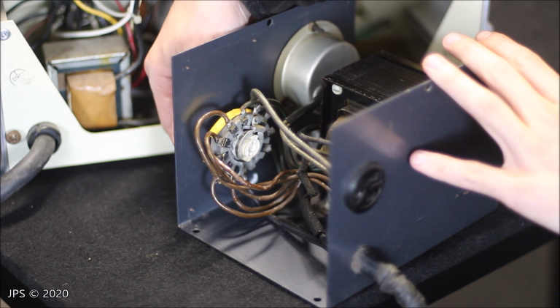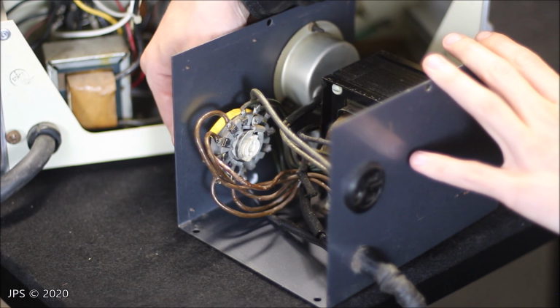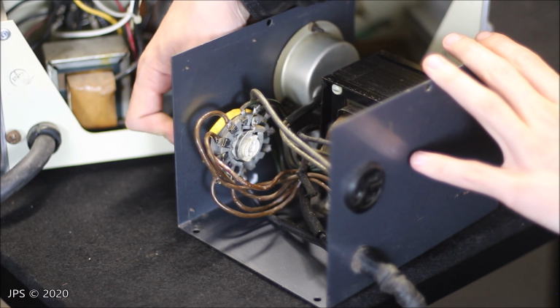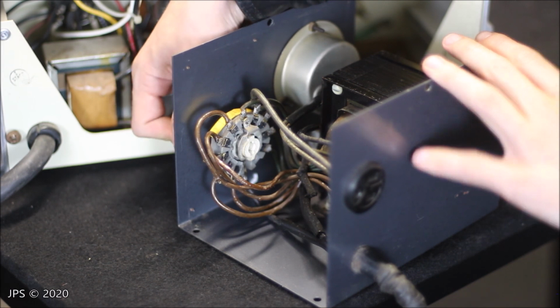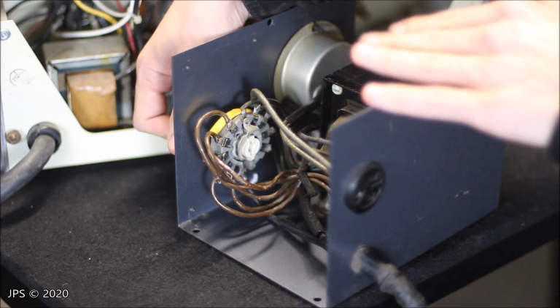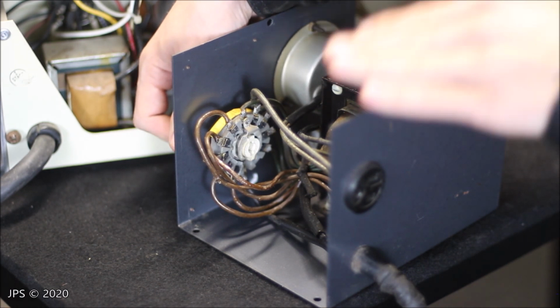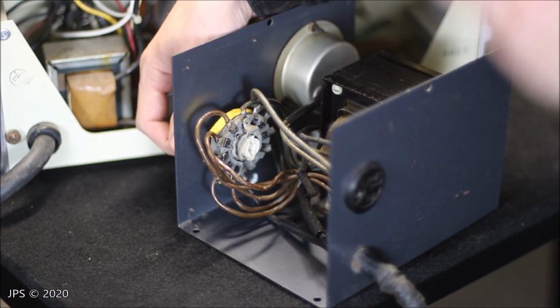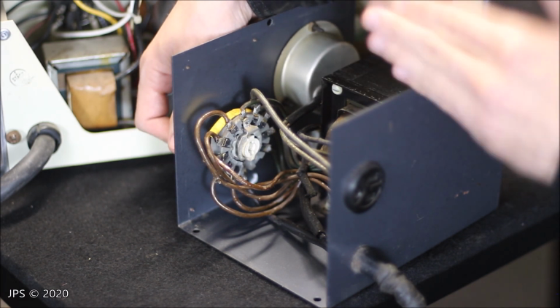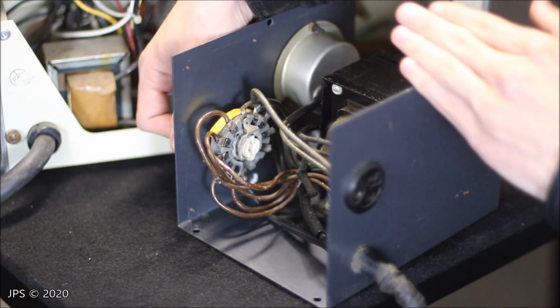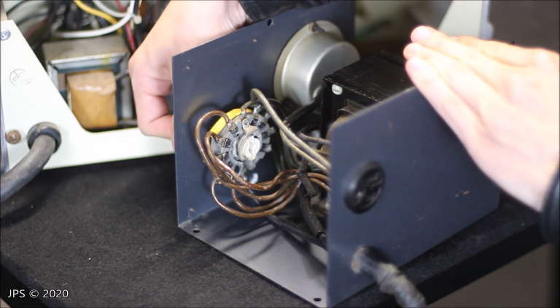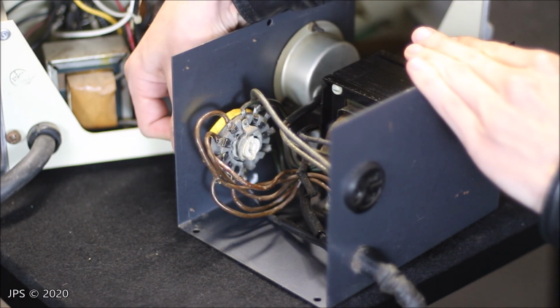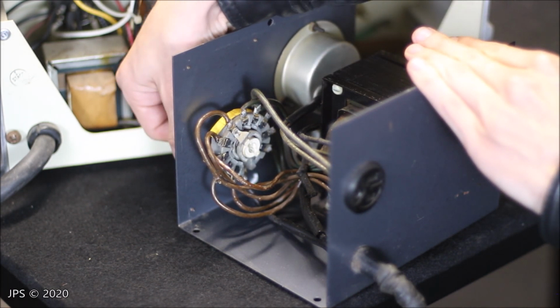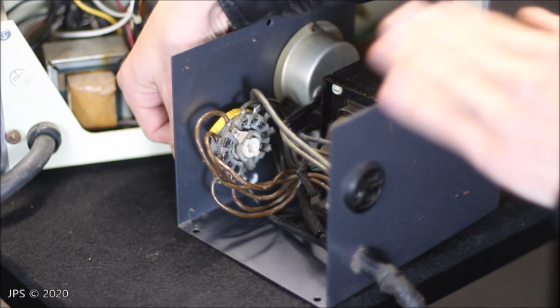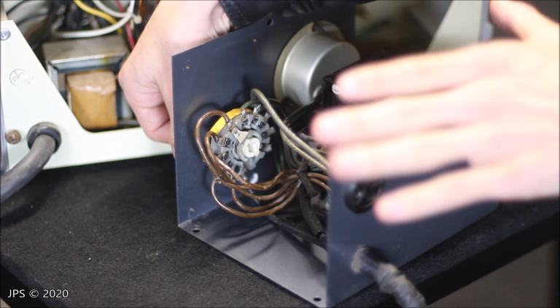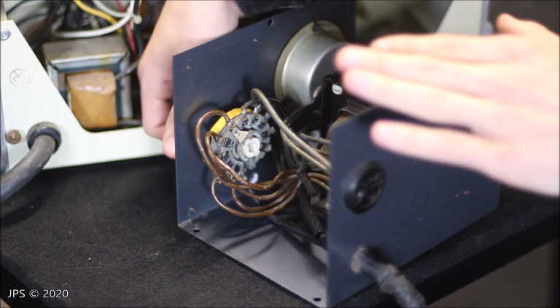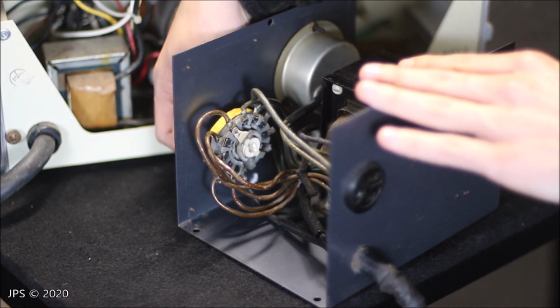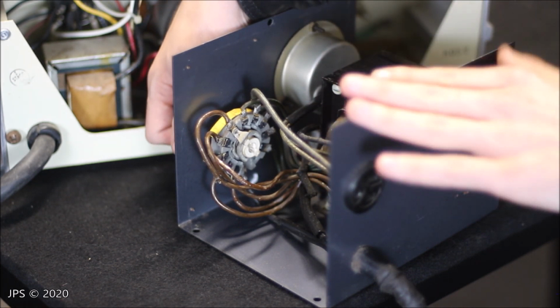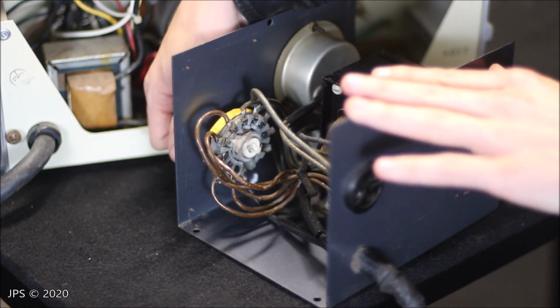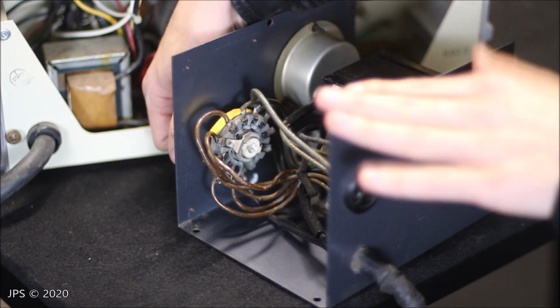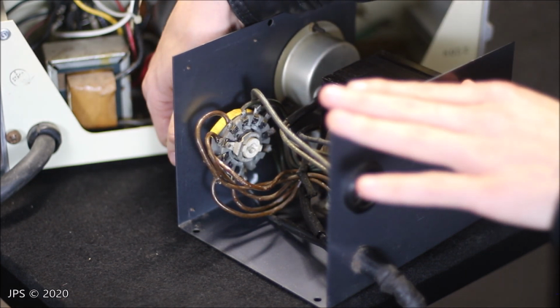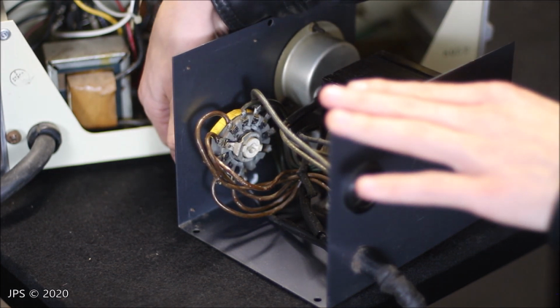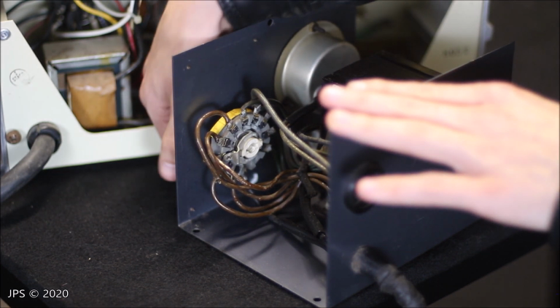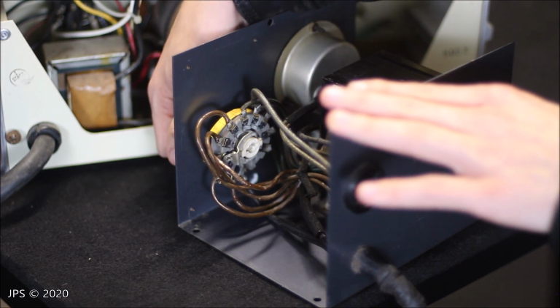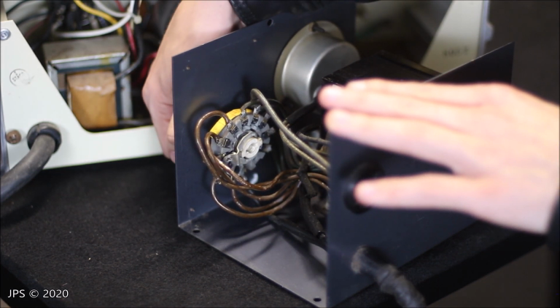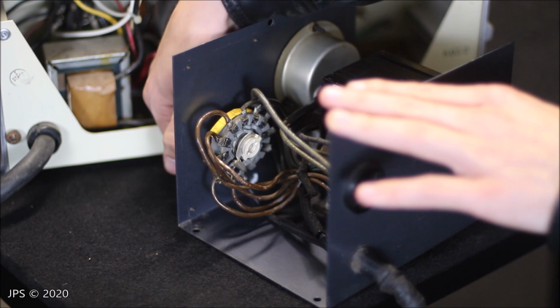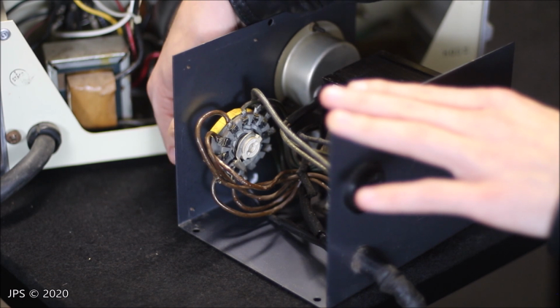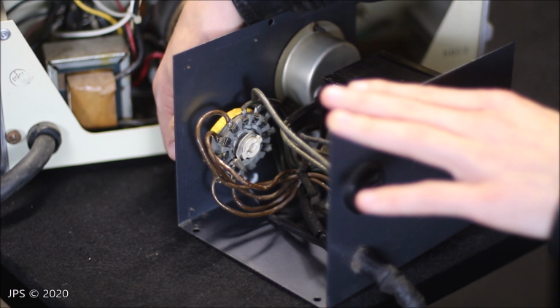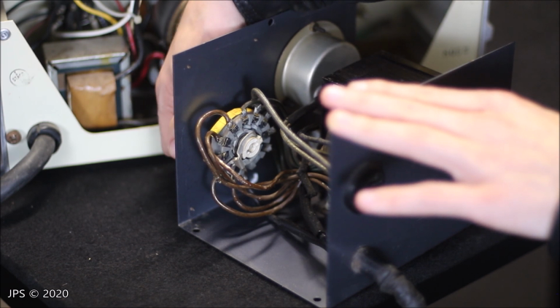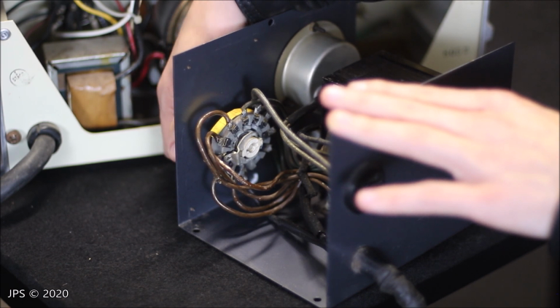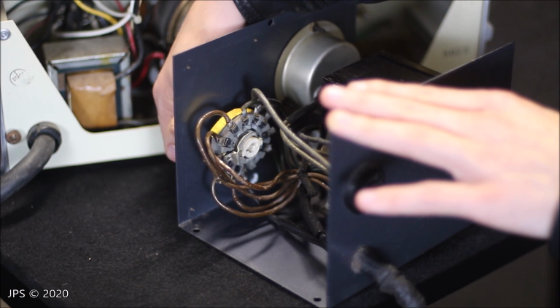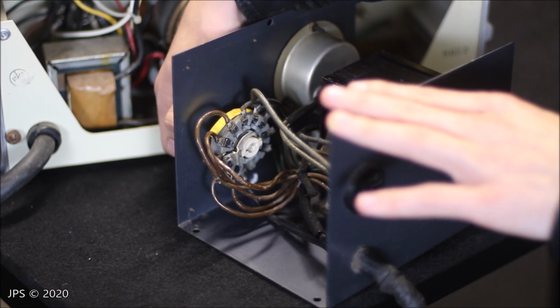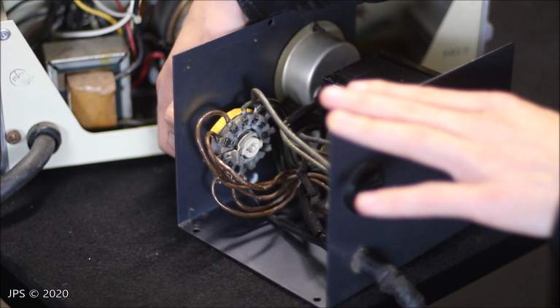So for this particular setting here, it's going to be a specific value. And then when I bump it up, it's going to go up by a couple of volts, then a couple more, then a couple more. But in between those, there's actually no power at all.